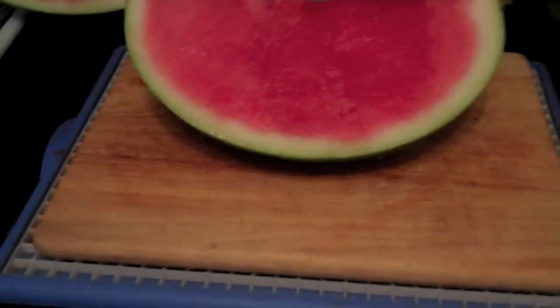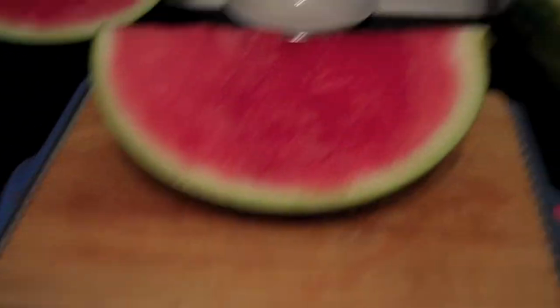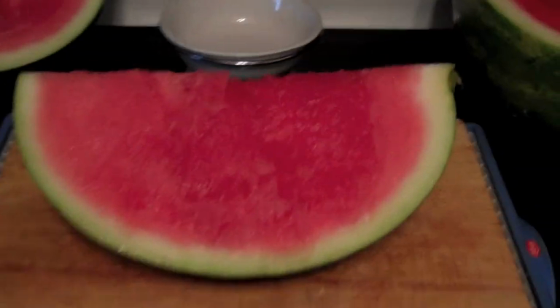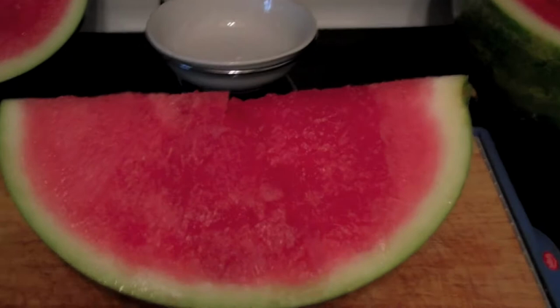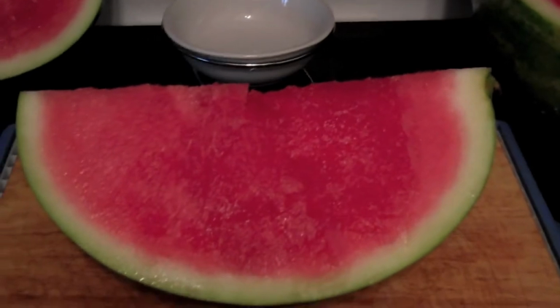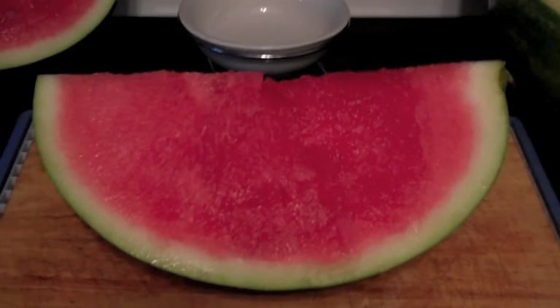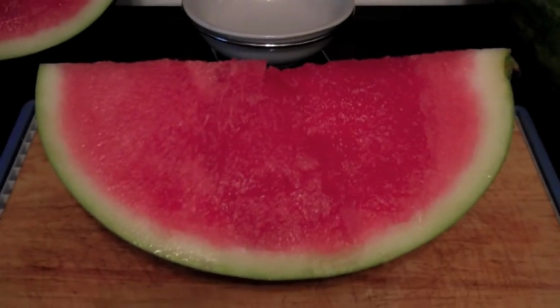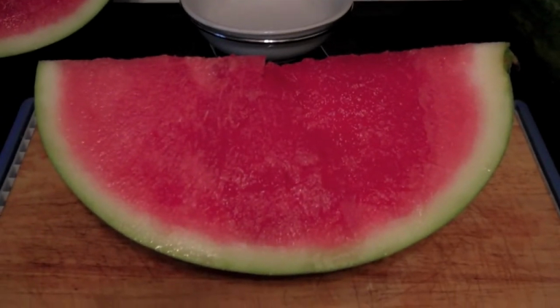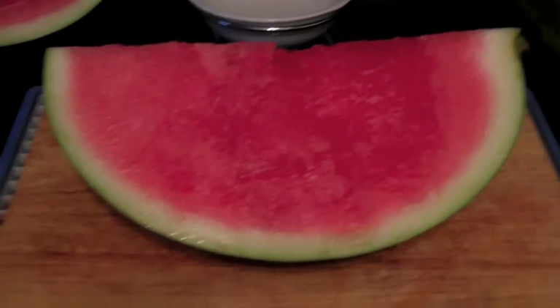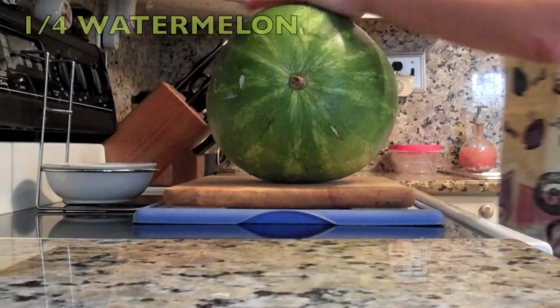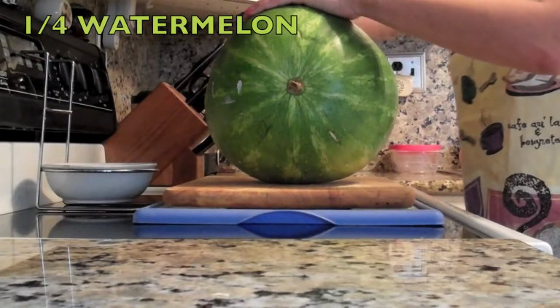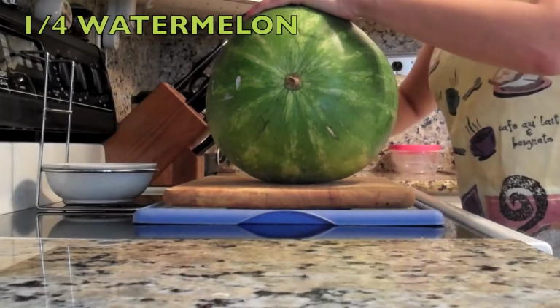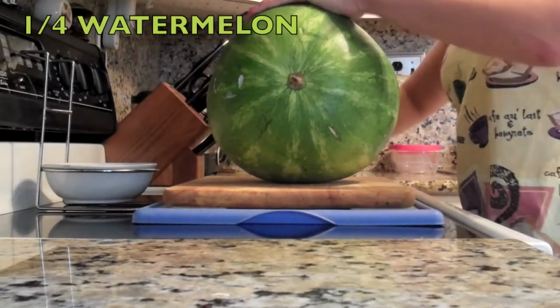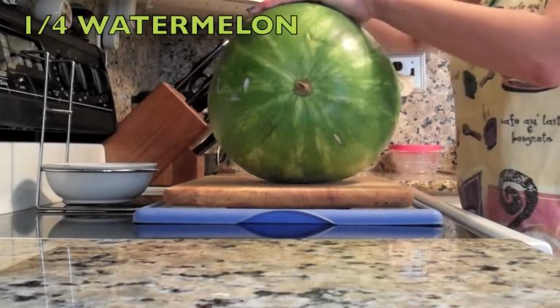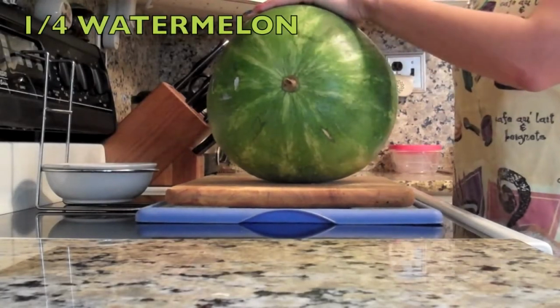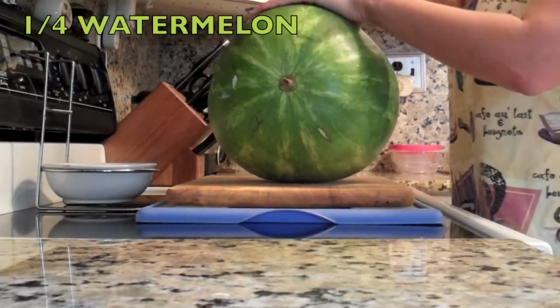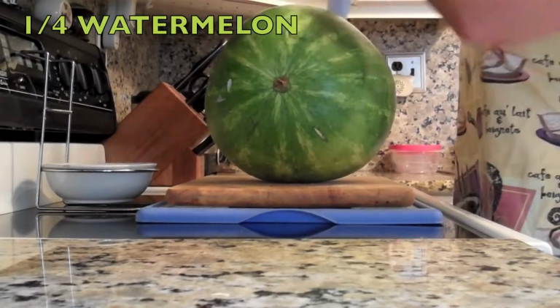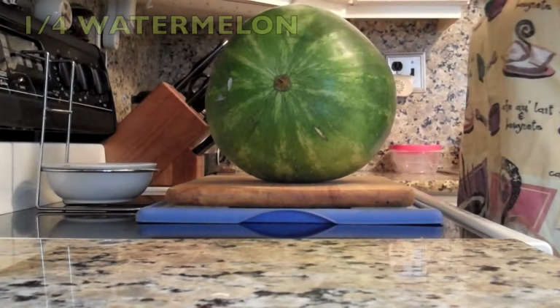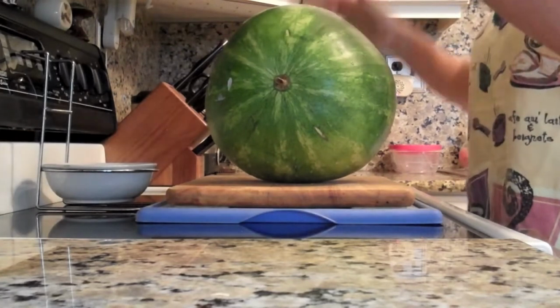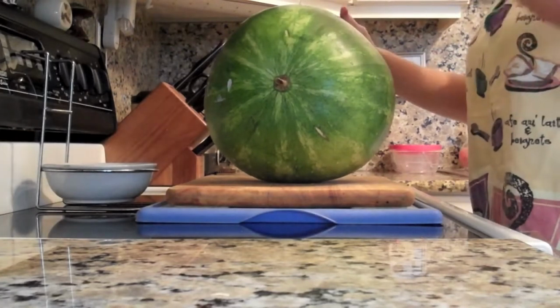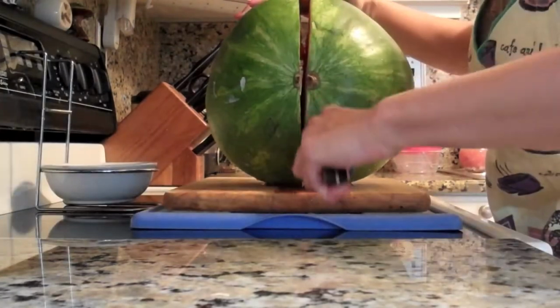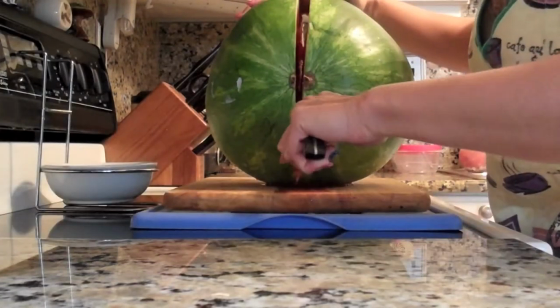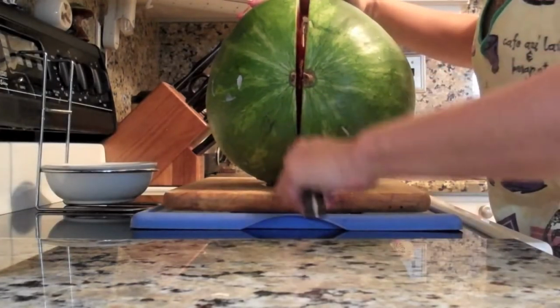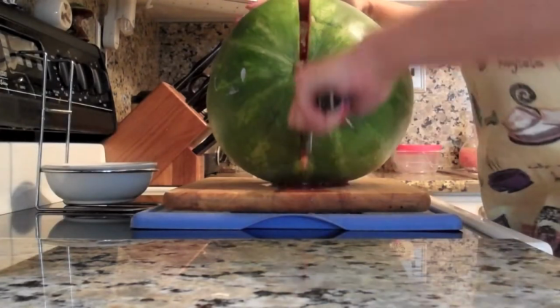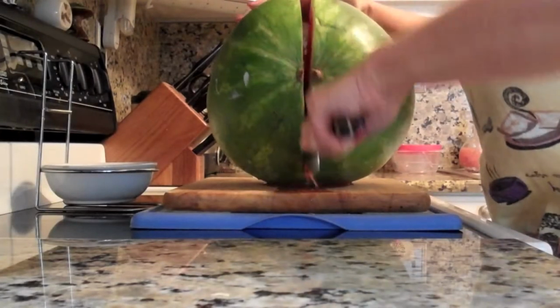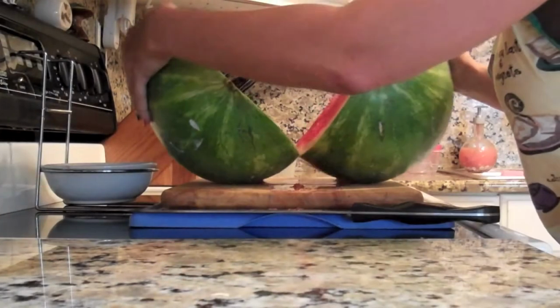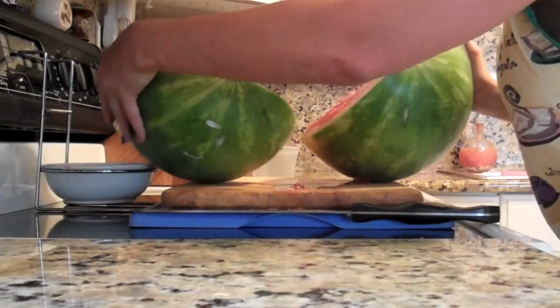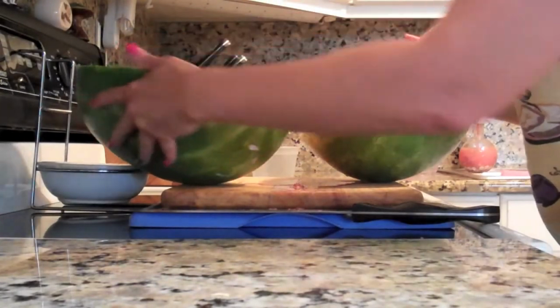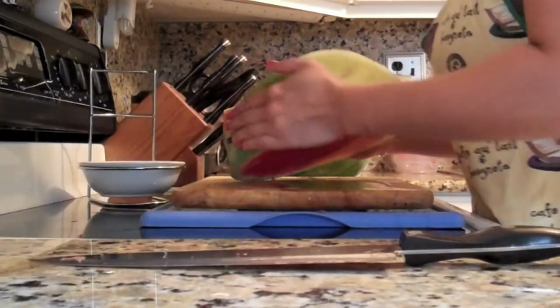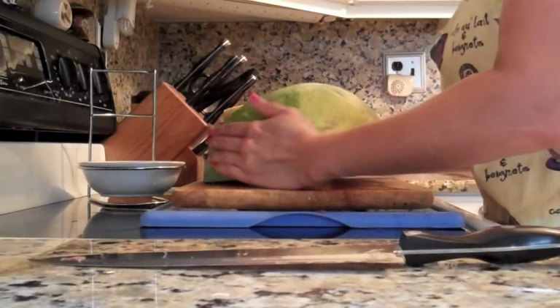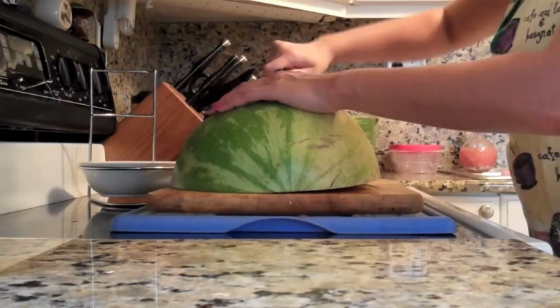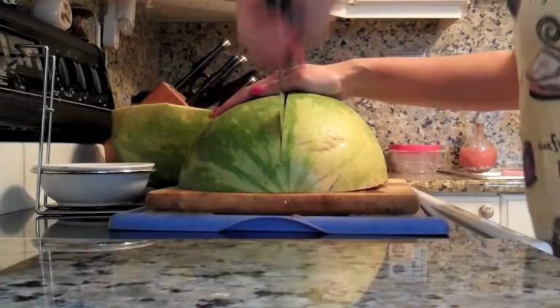For this recipe, you will need a quarter of a watermelon, small and ripe. By ripe we mean that you have found that buttery yellow ground spot that's on the belly of the watermelon.